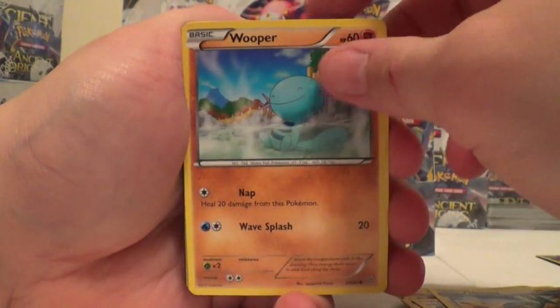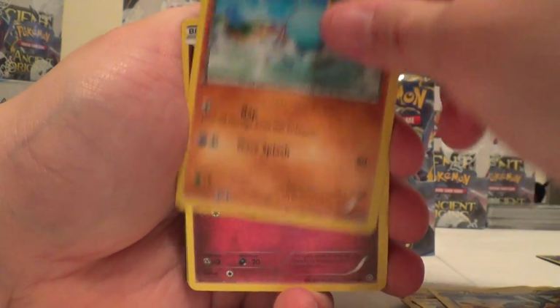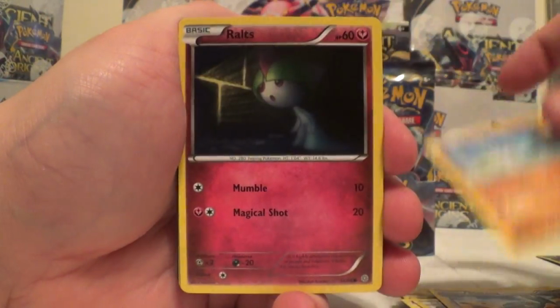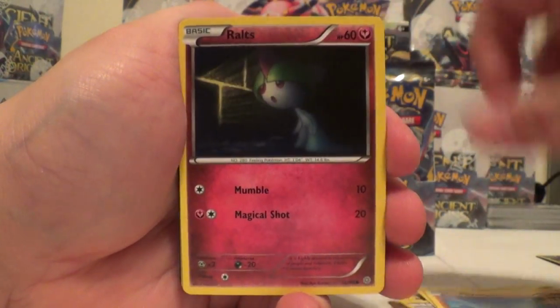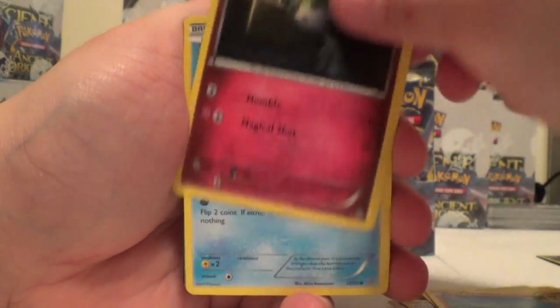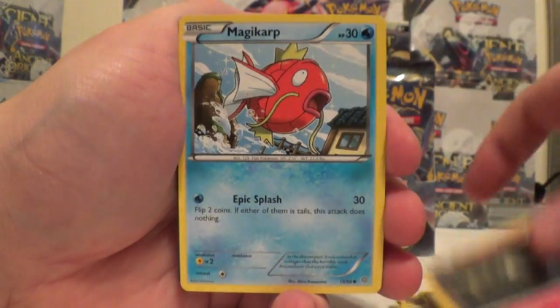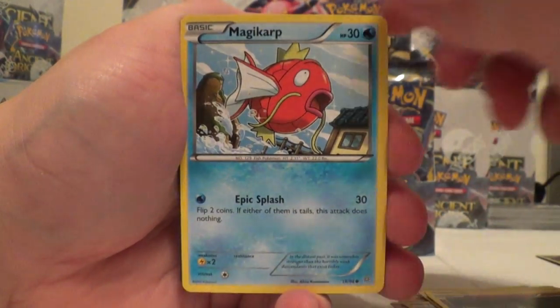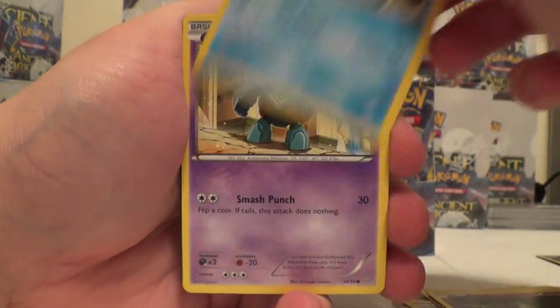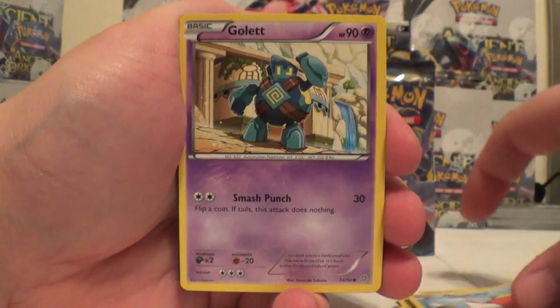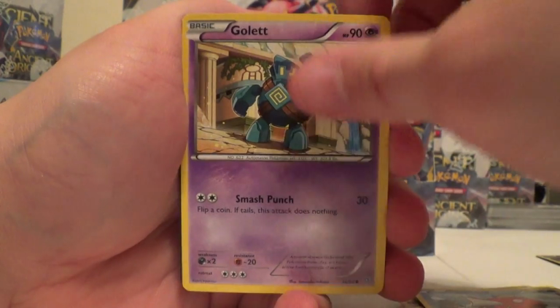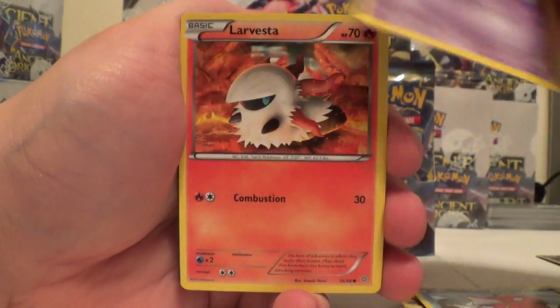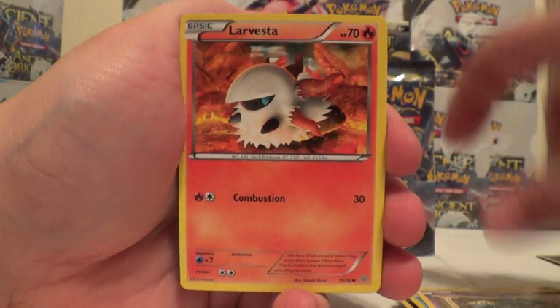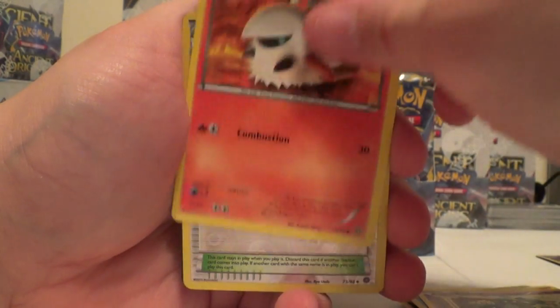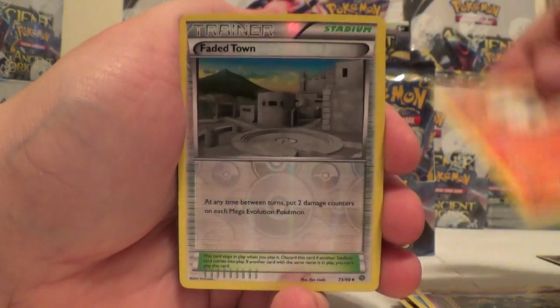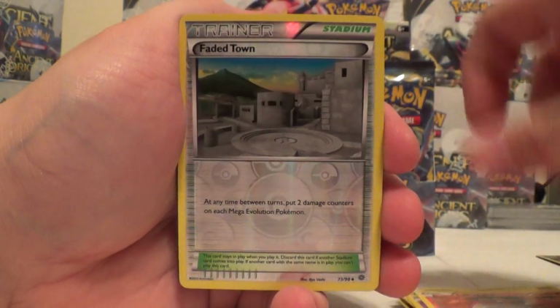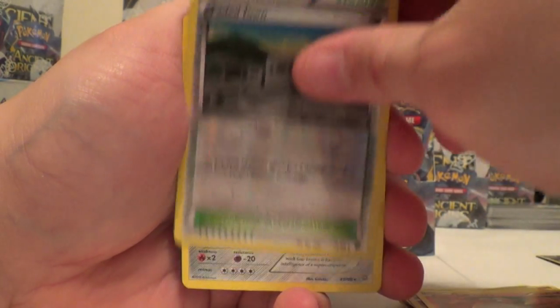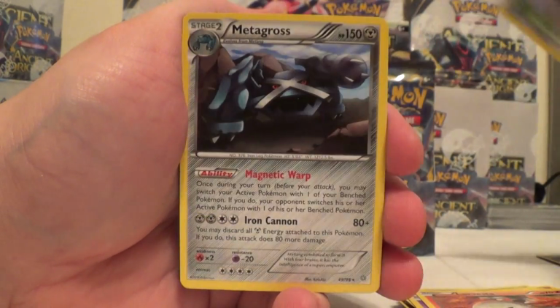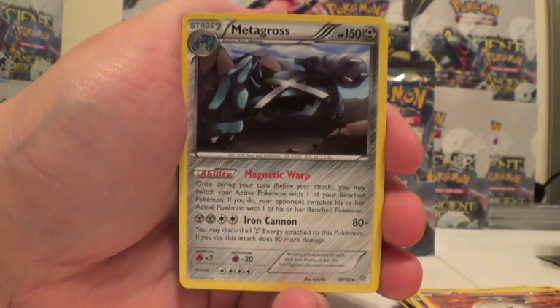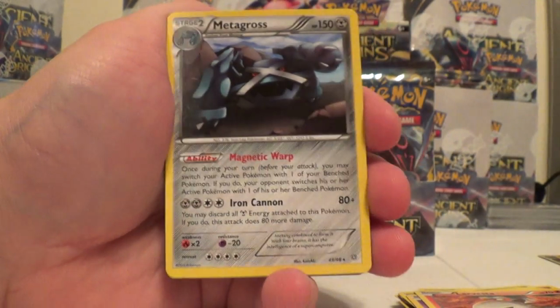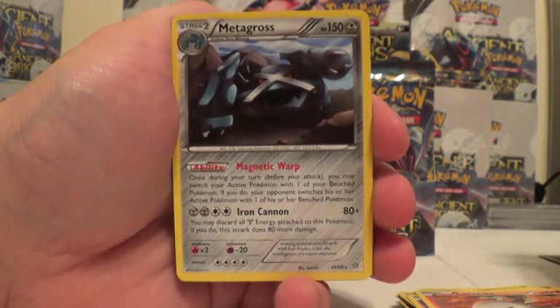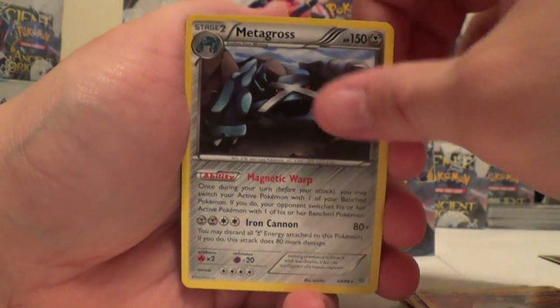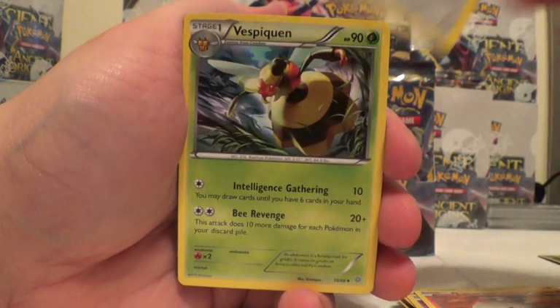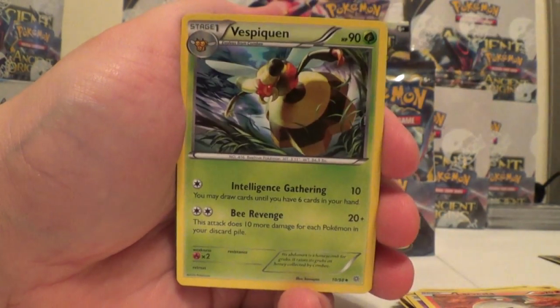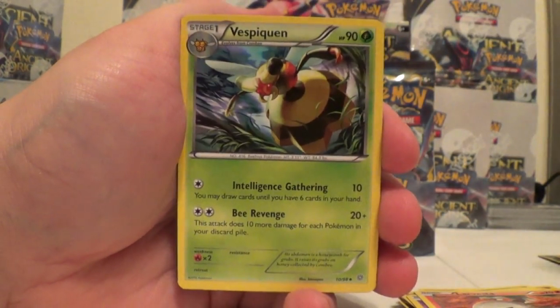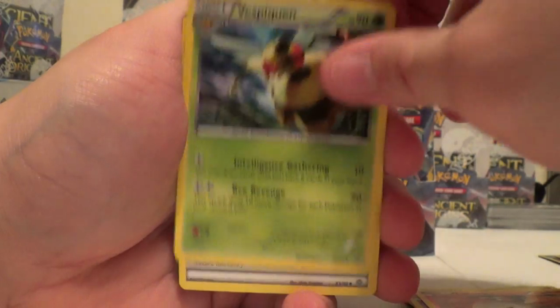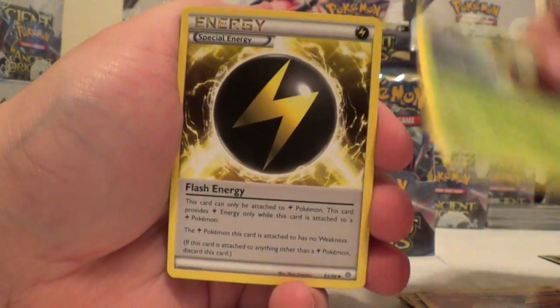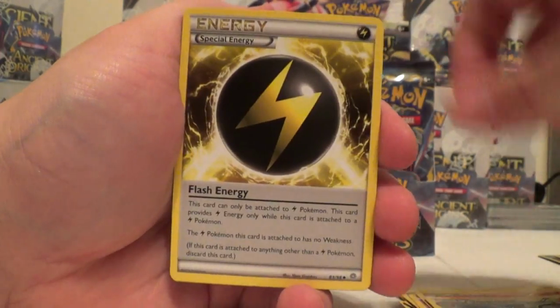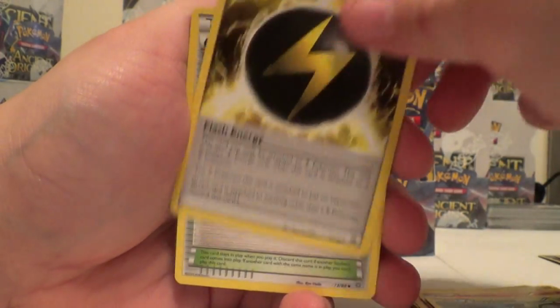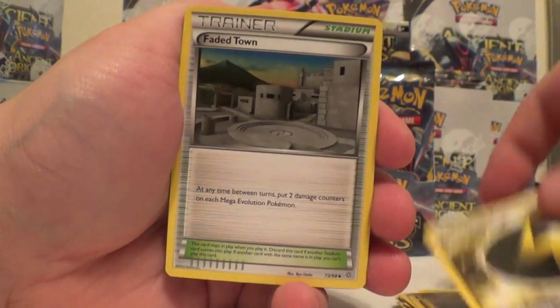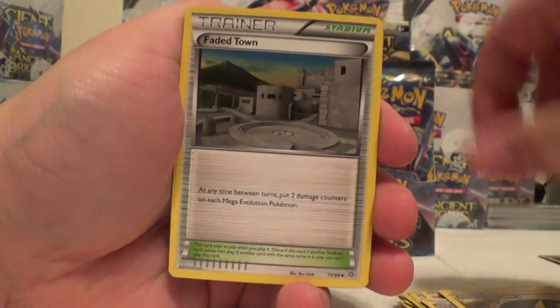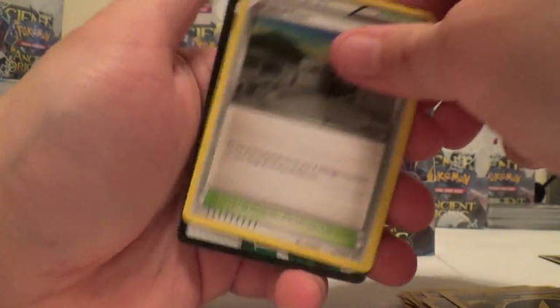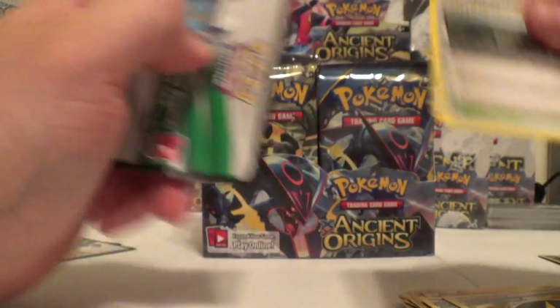Wooper, Brault, Magikarp, Gullit, Larvesta, Faded Town Reverse, and a Metagross. Vespiquen, Flash Energy, and Faded Town.